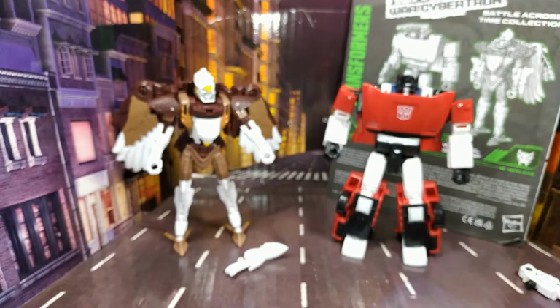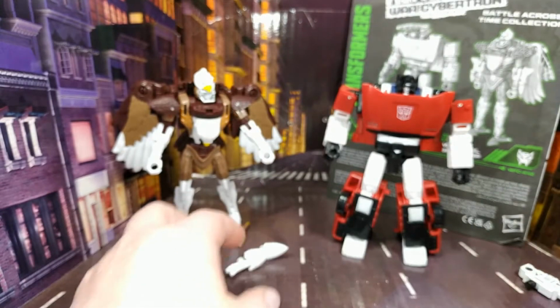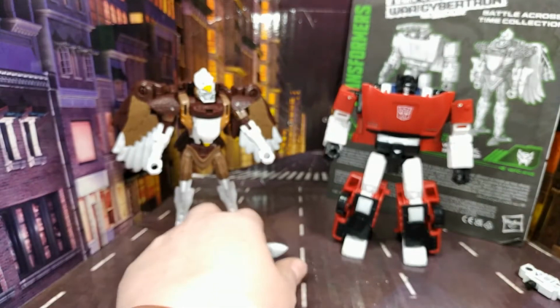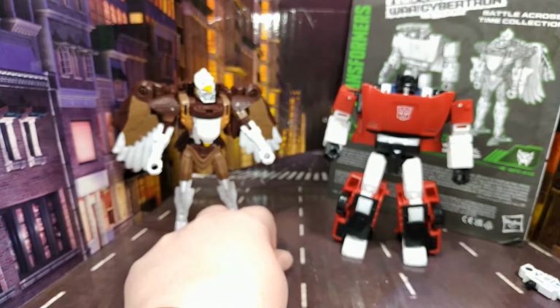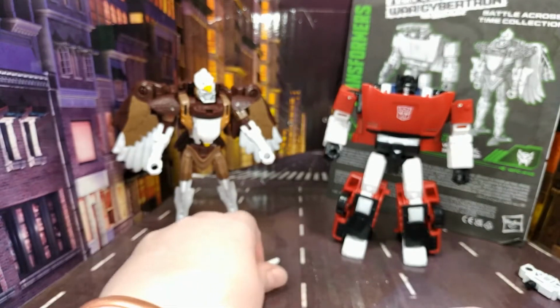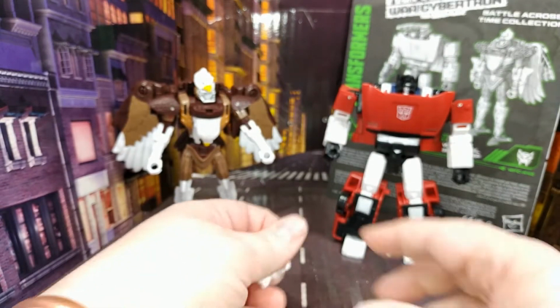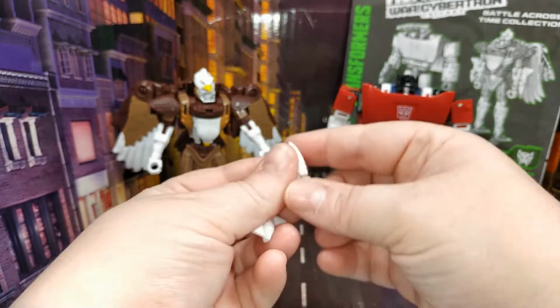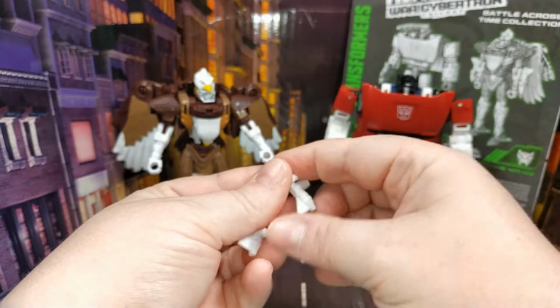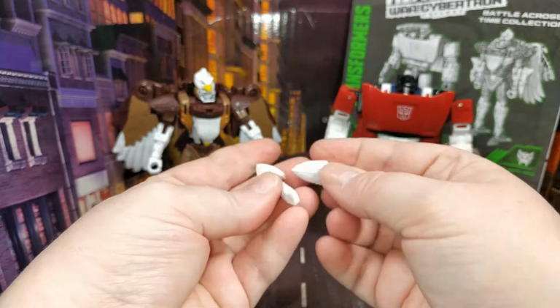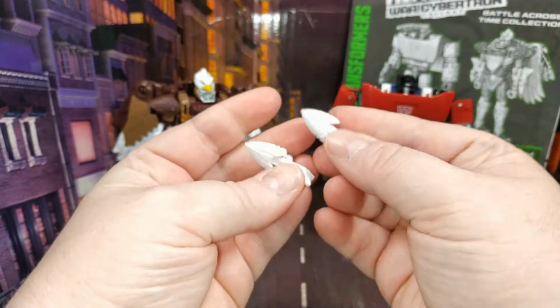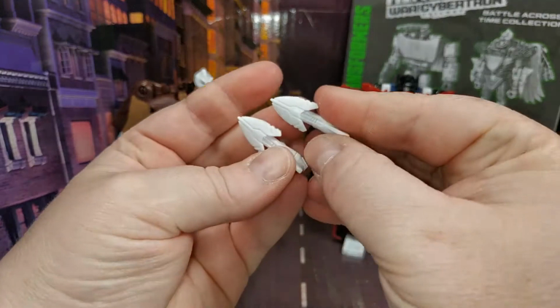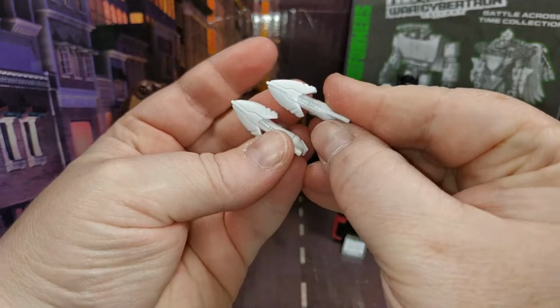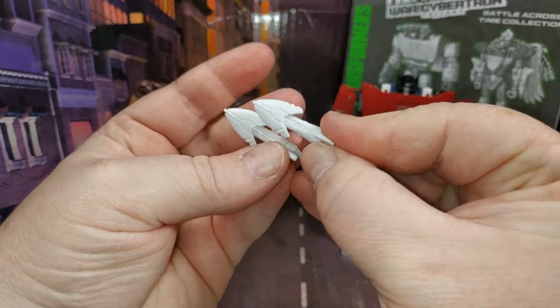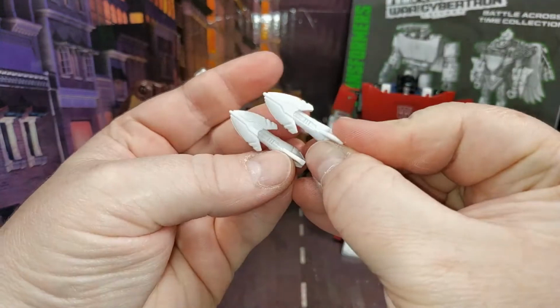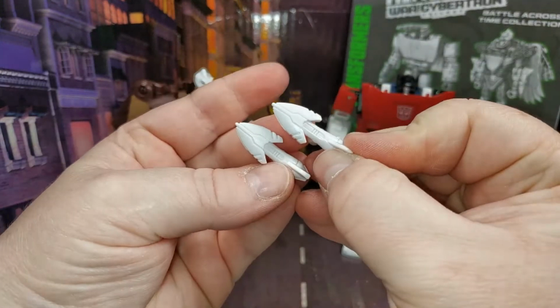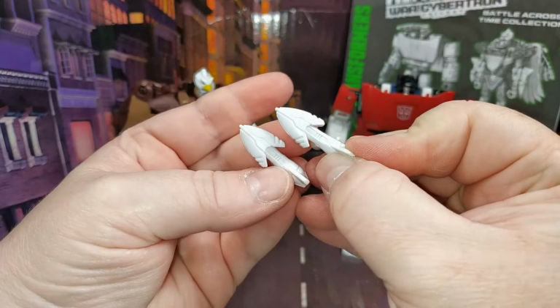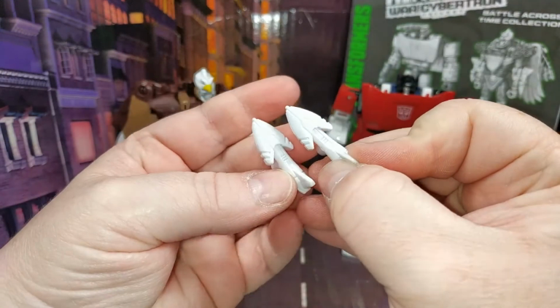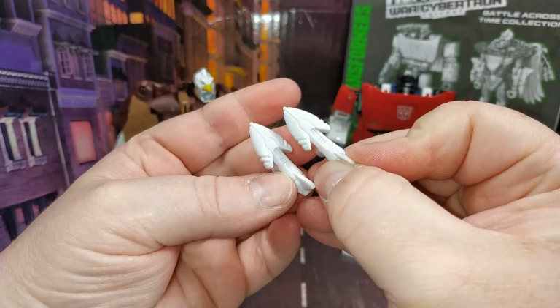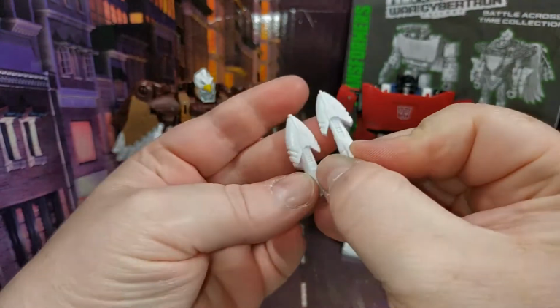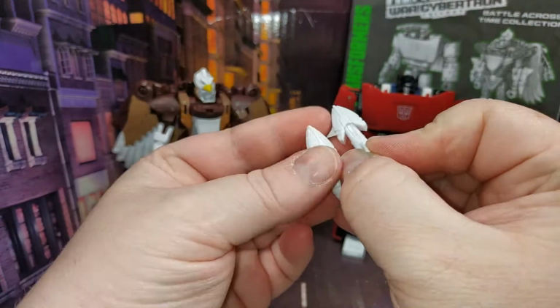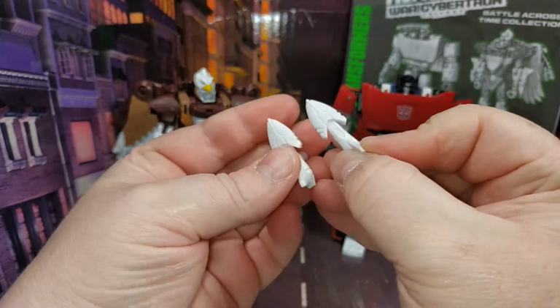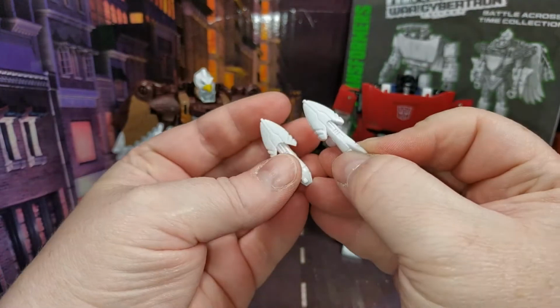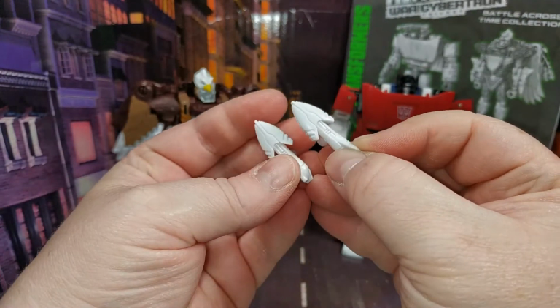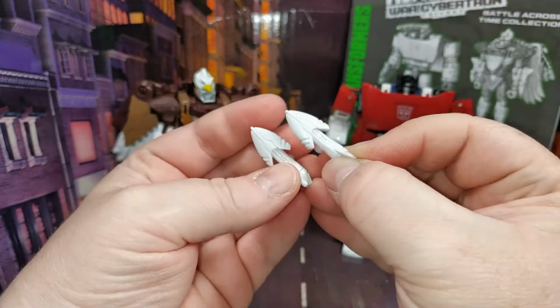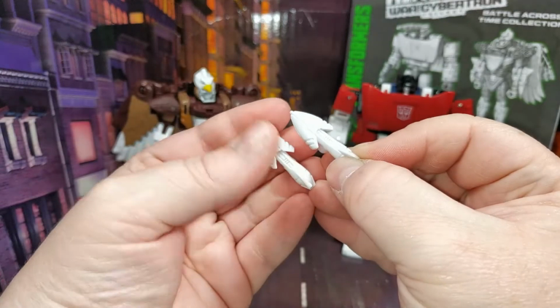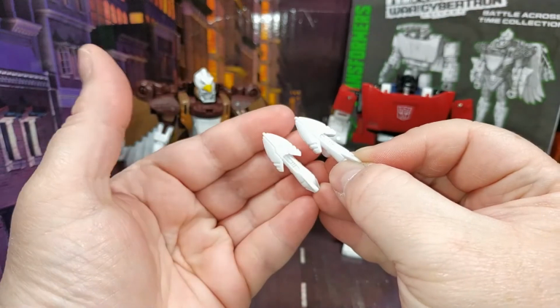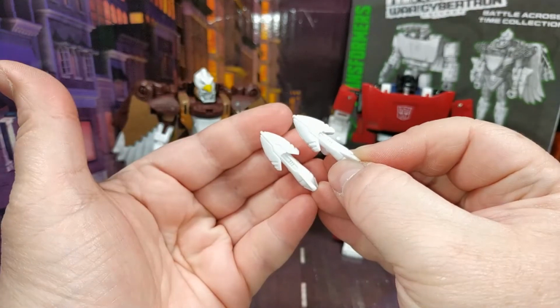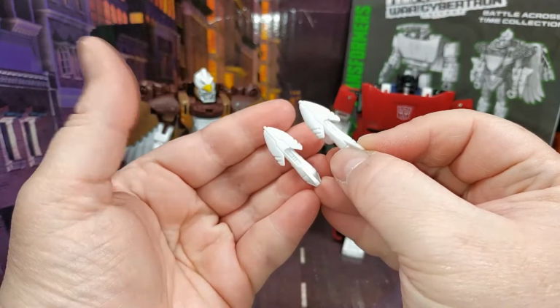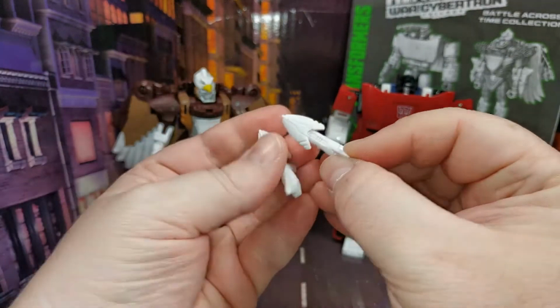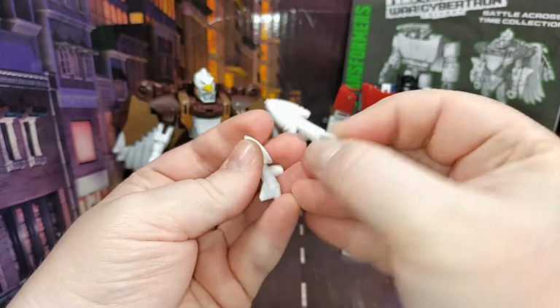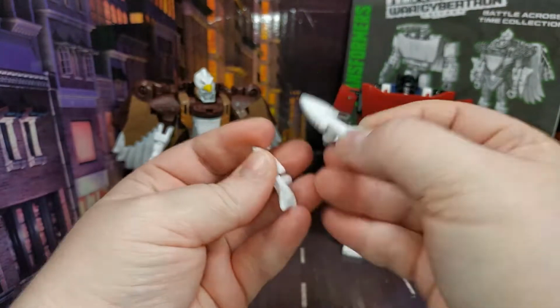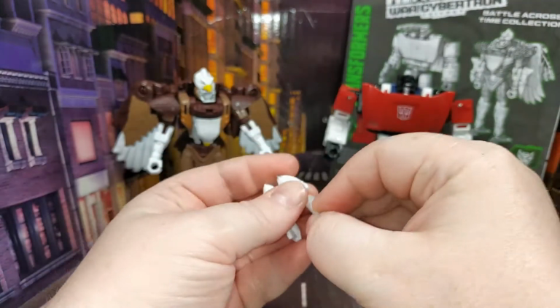For Skywarp, he does come with the same missiles that came with Airazor, but I wasn't expecting anything different and I honestly don't have a problem with it because they look good.